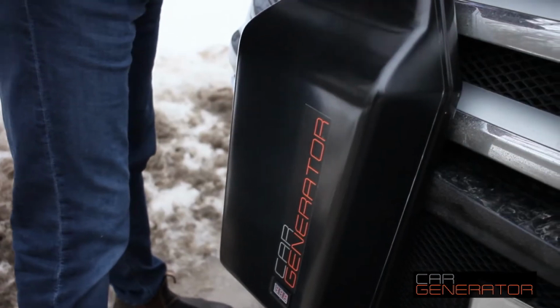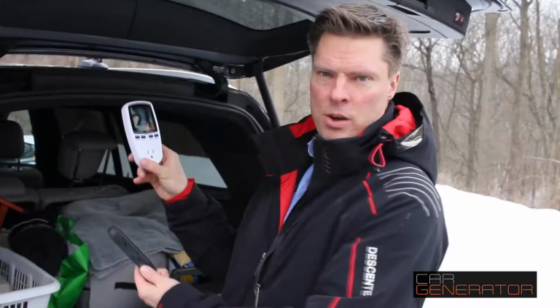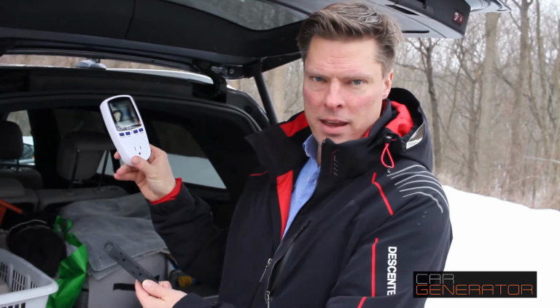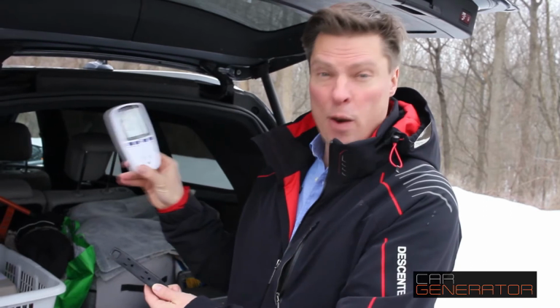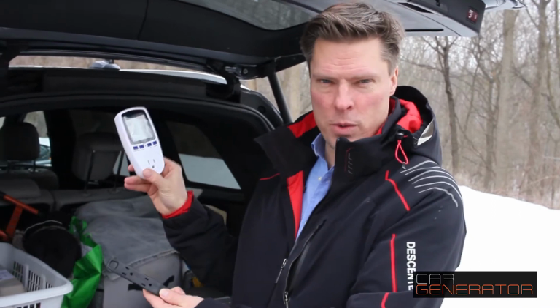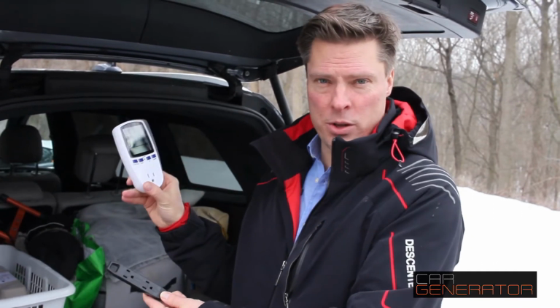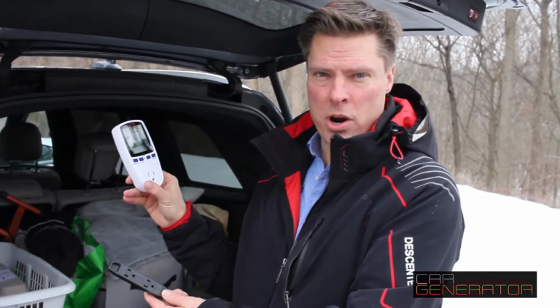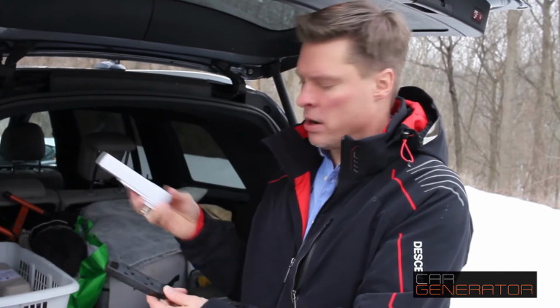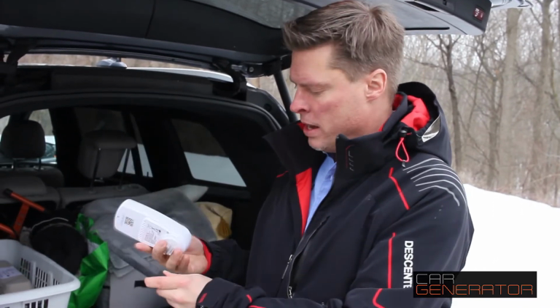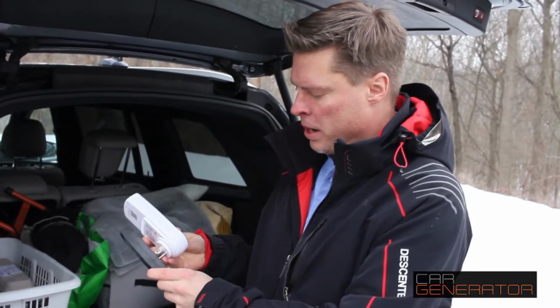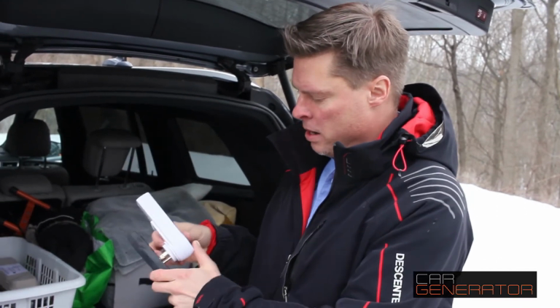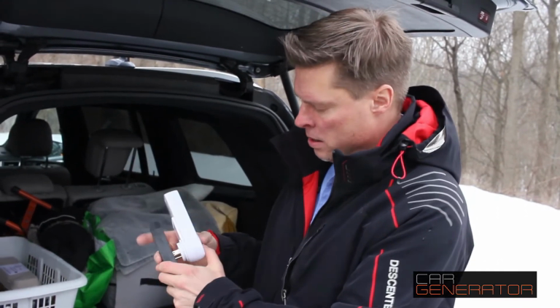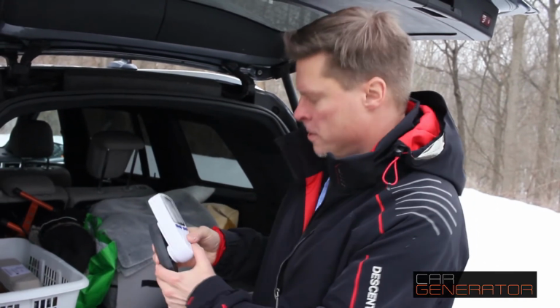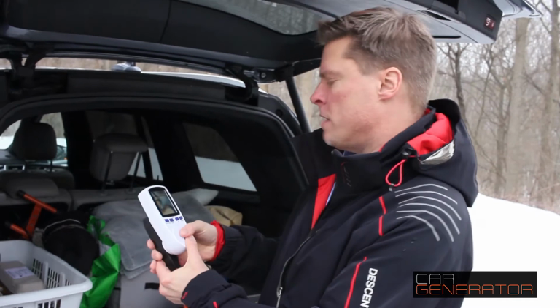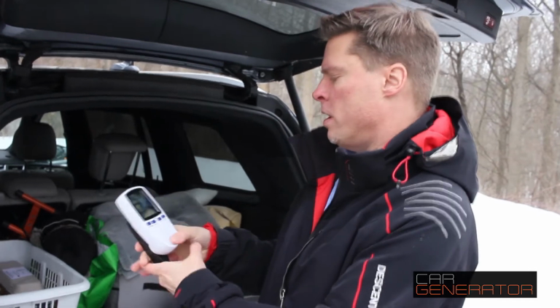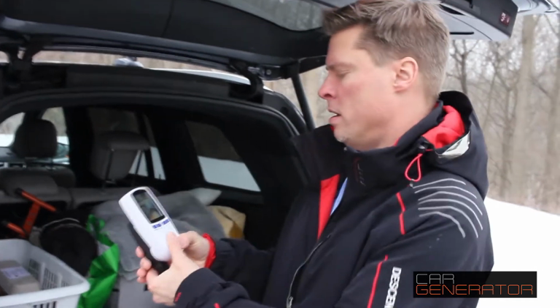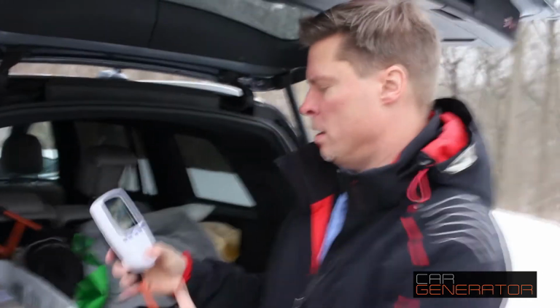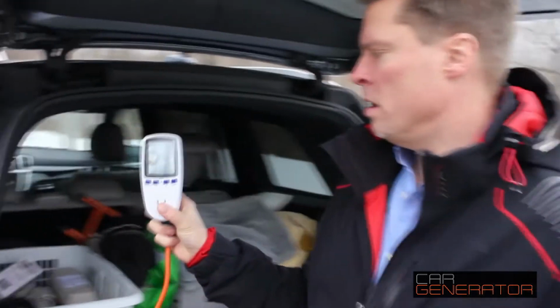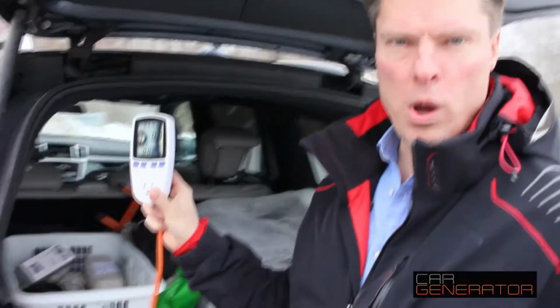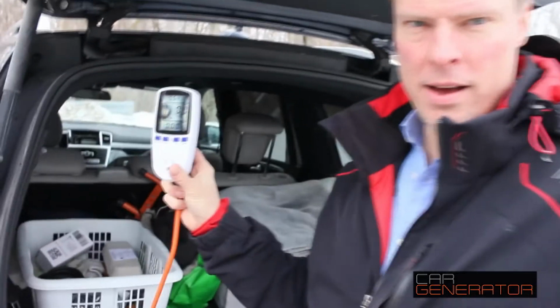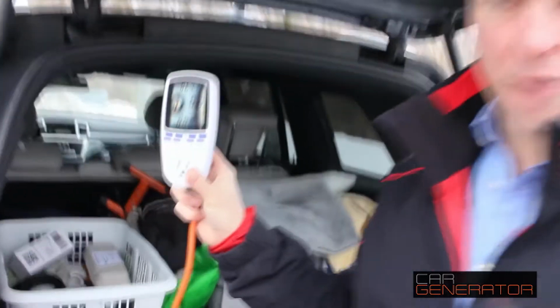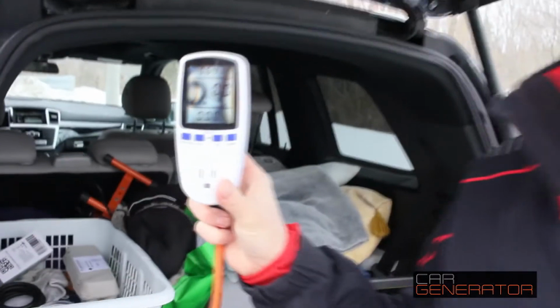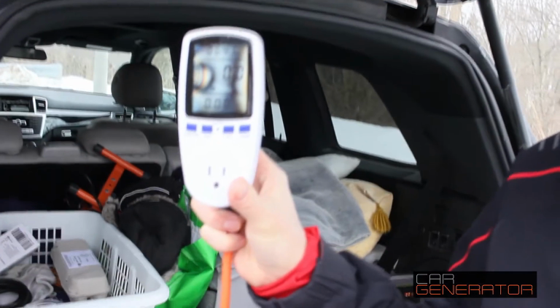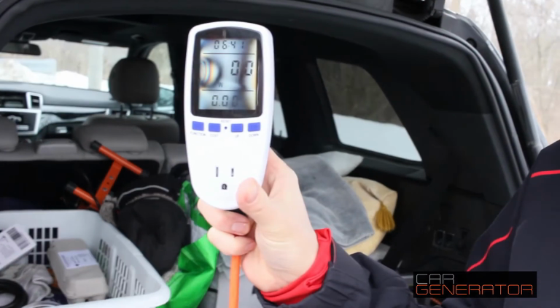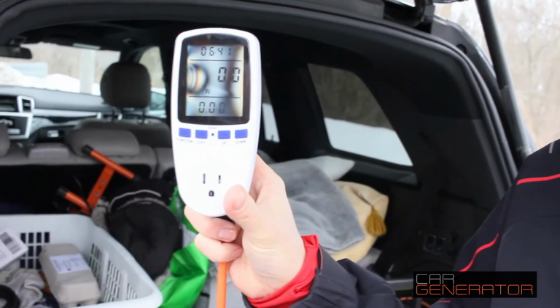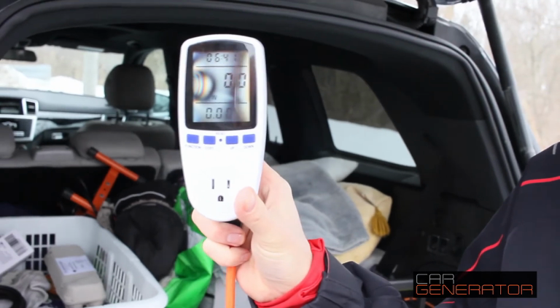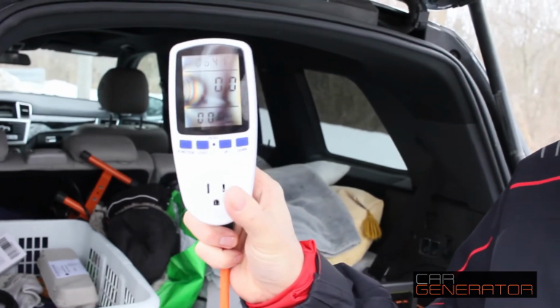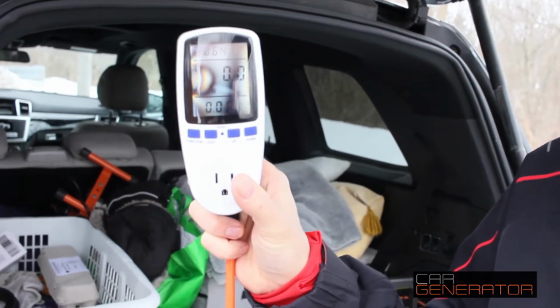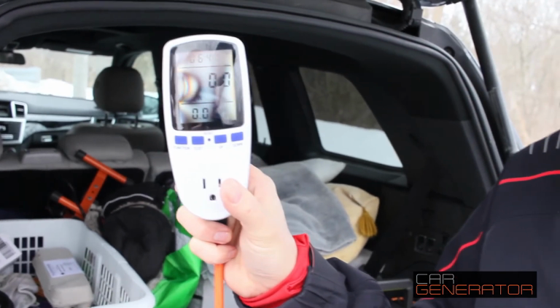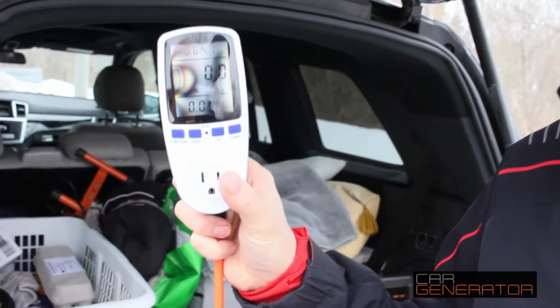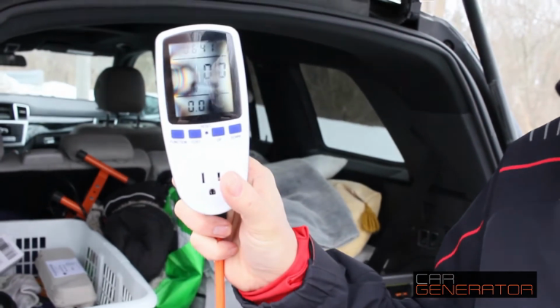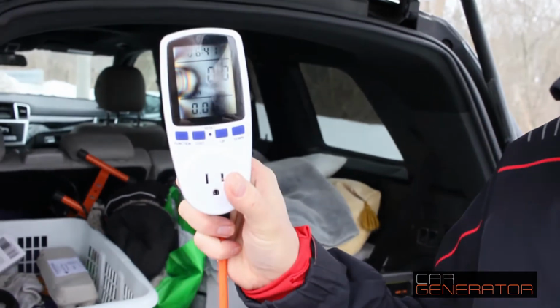And then you can take the power meter, which is included with Car Generator, and plug it into your extension cord. Voila! We have power. This meter shows you how much power you're using as you plug different things in.